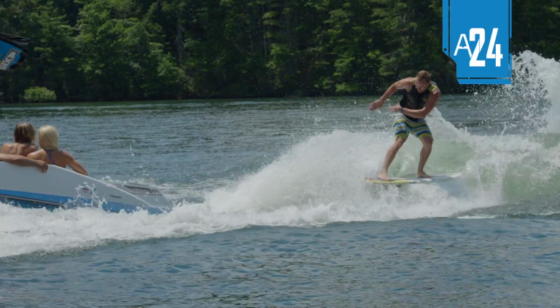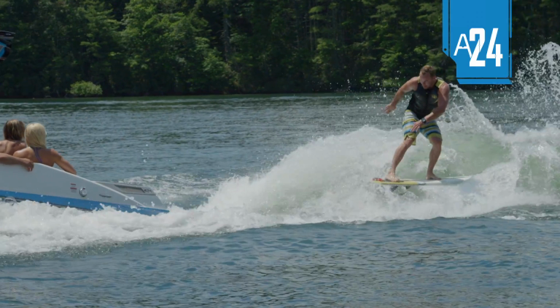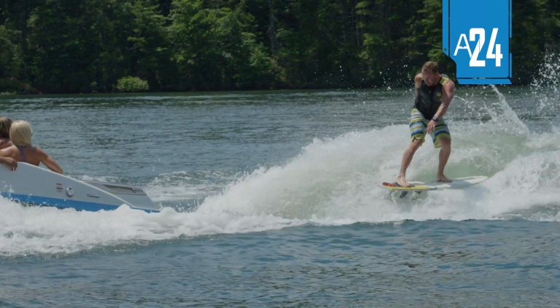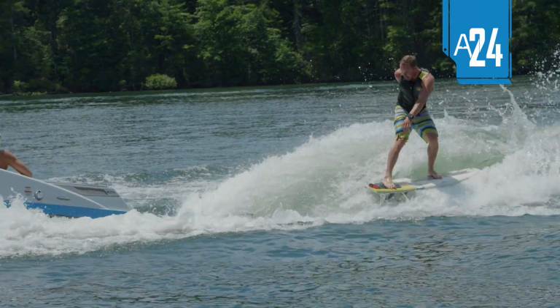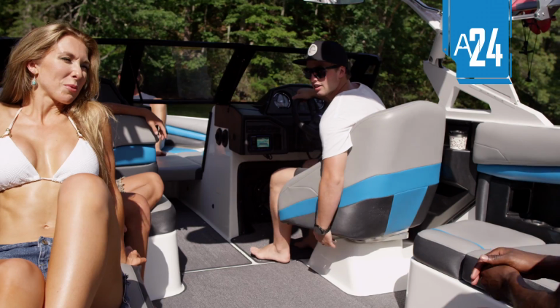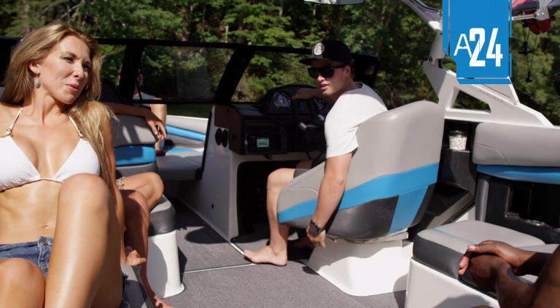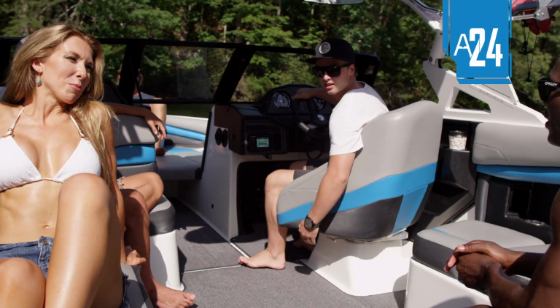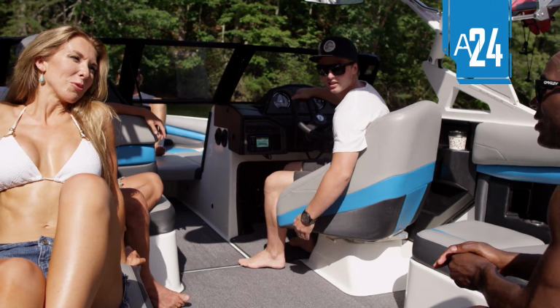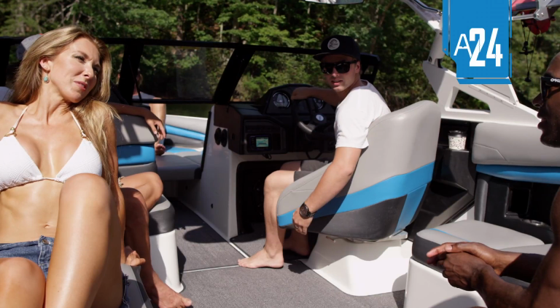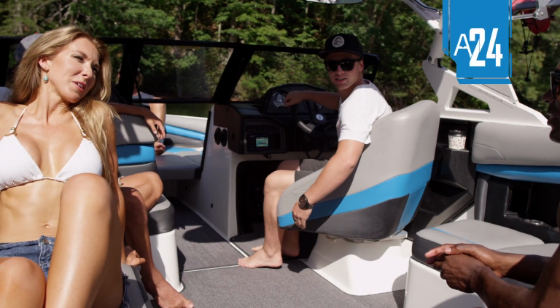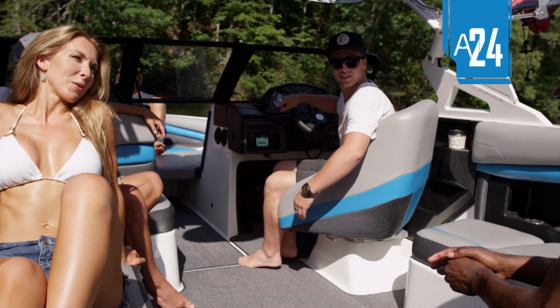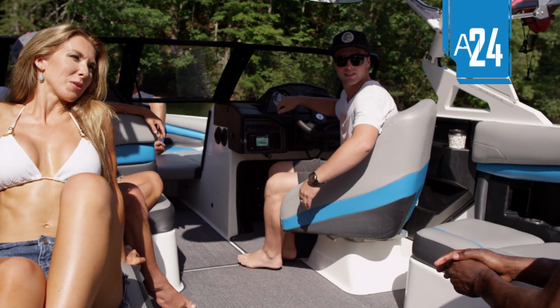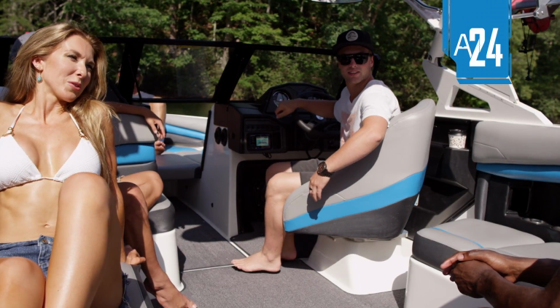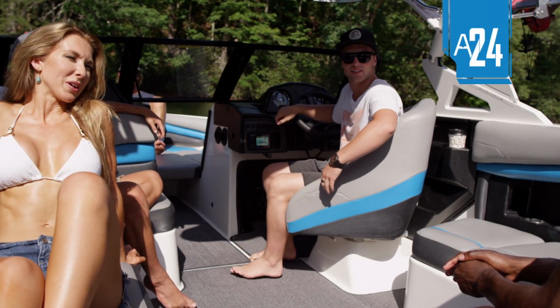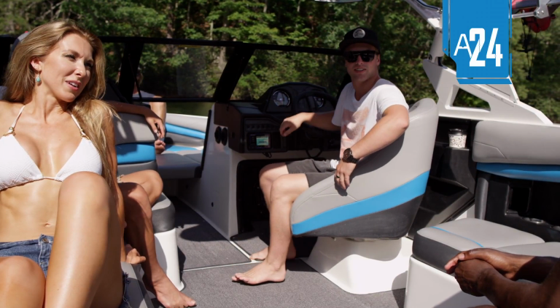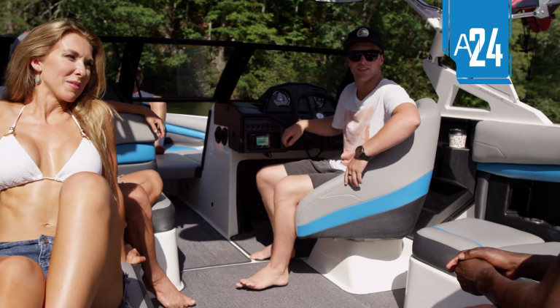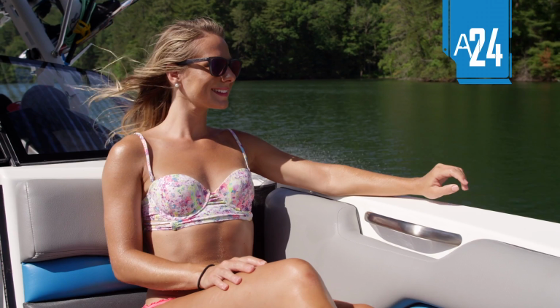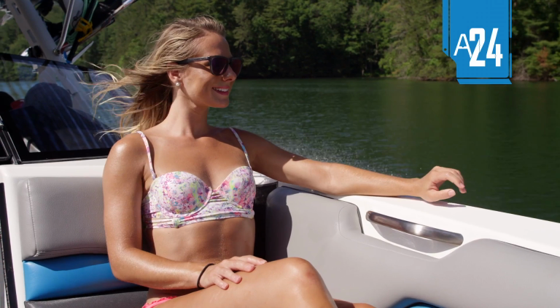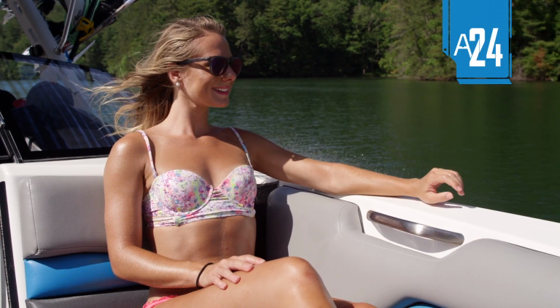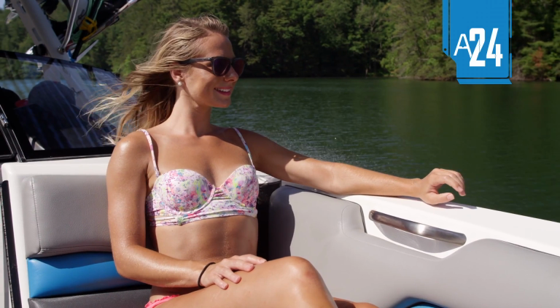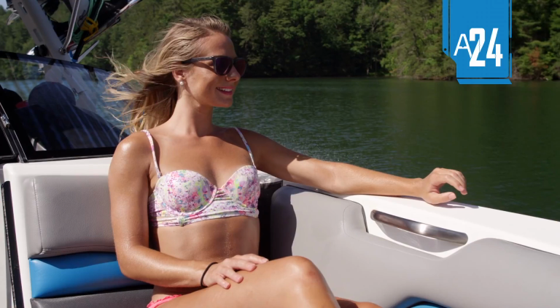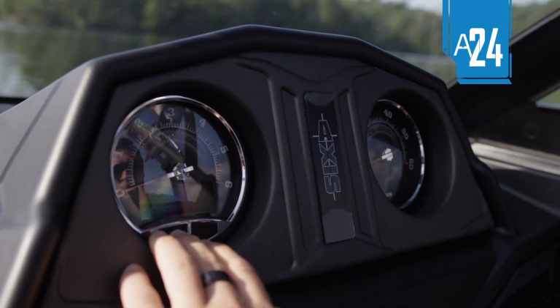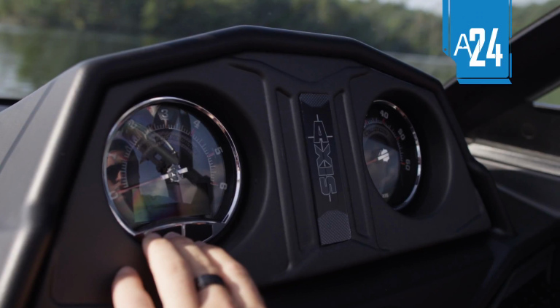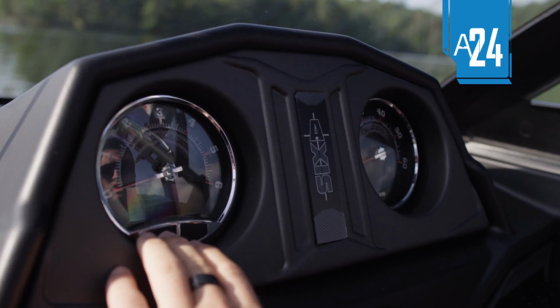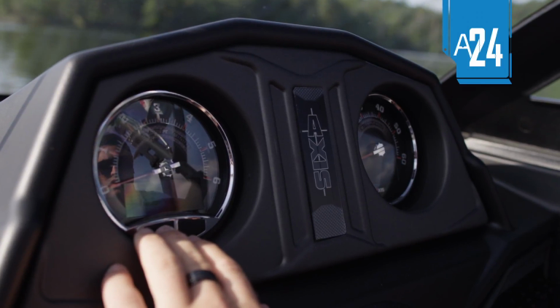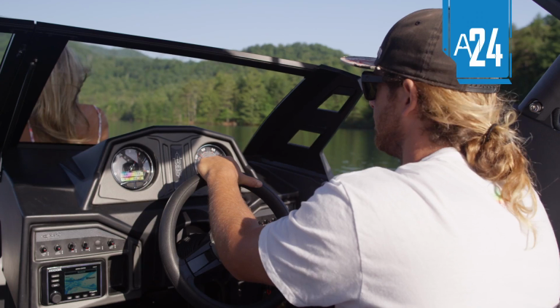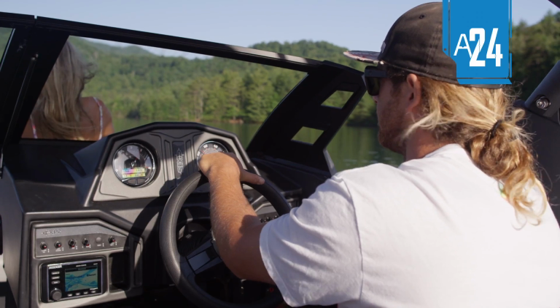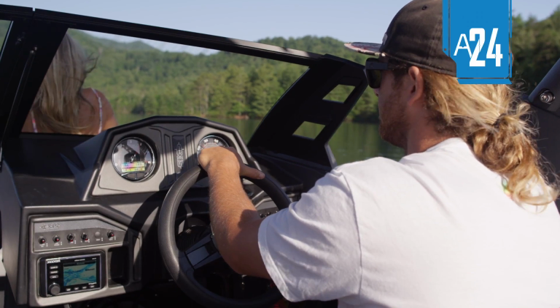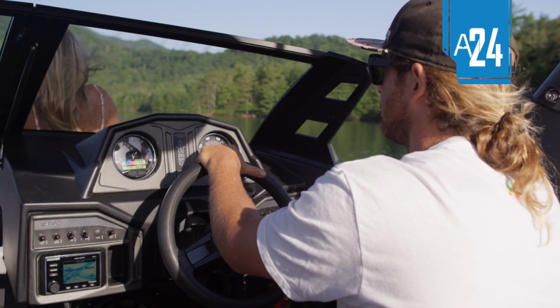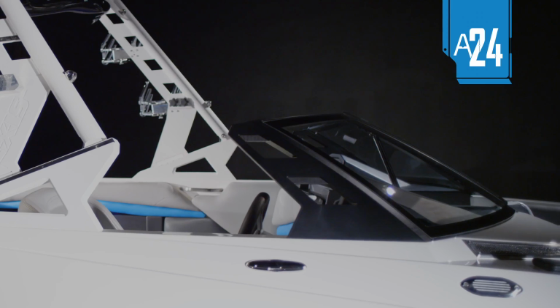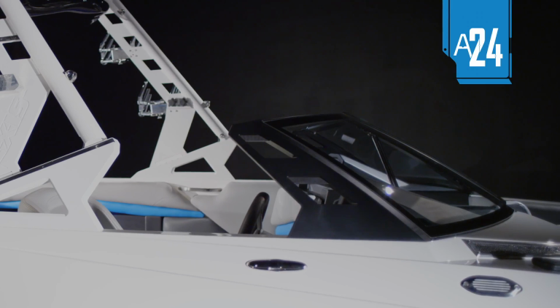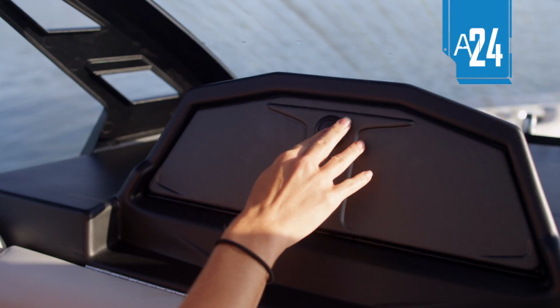Every inch of an Axis boat is function-focused and crafted to be practical and comfortable. For 2016, all models get updated interface software, as well as a new helm, windshield, and glove box.